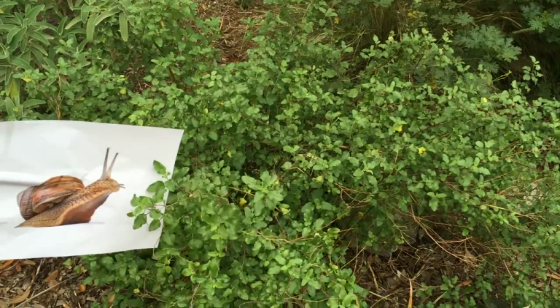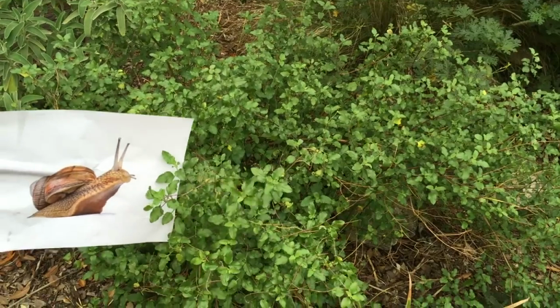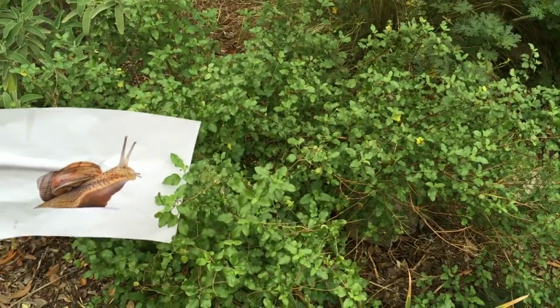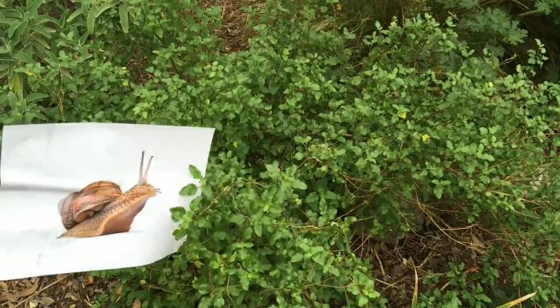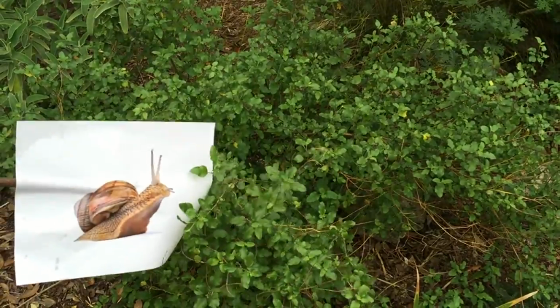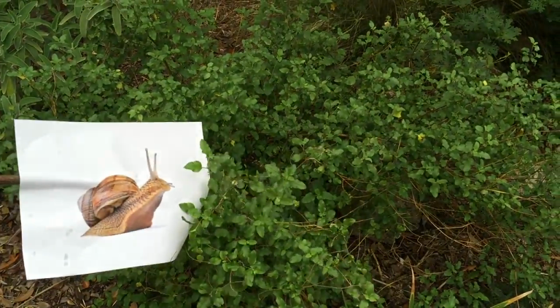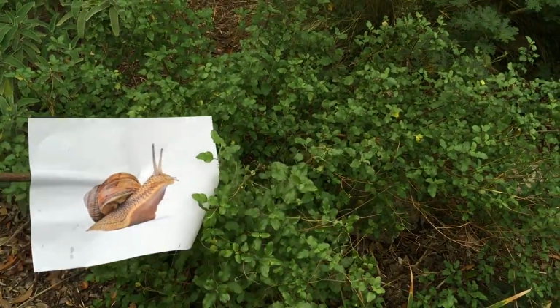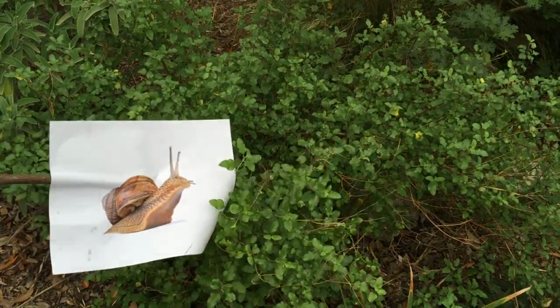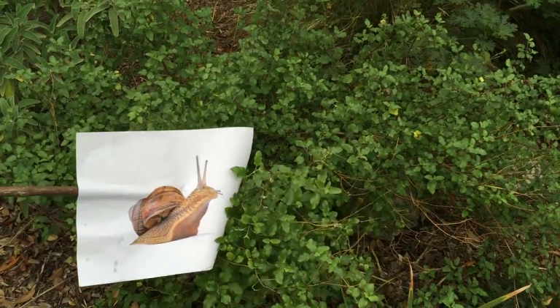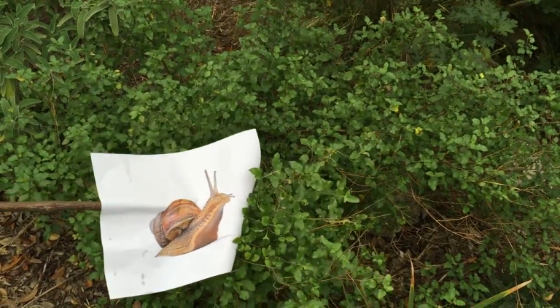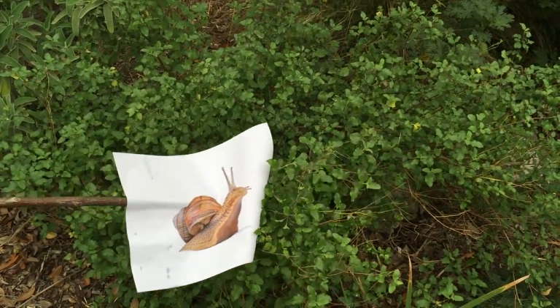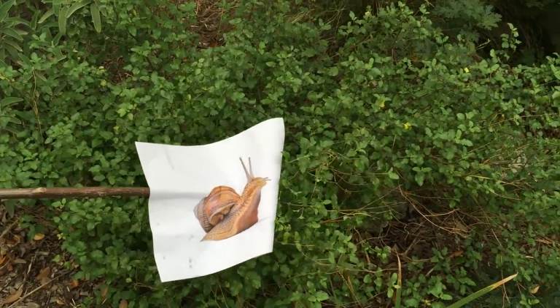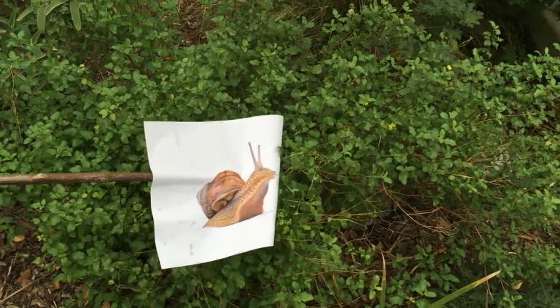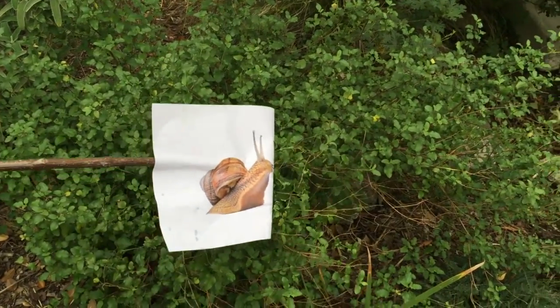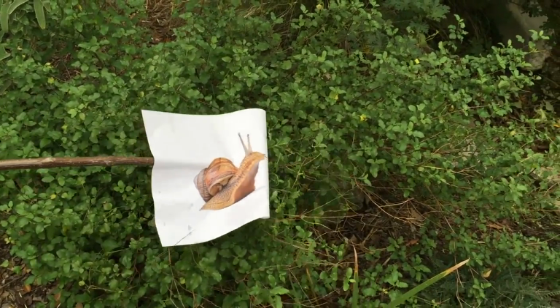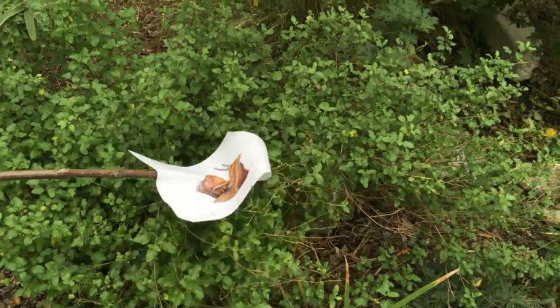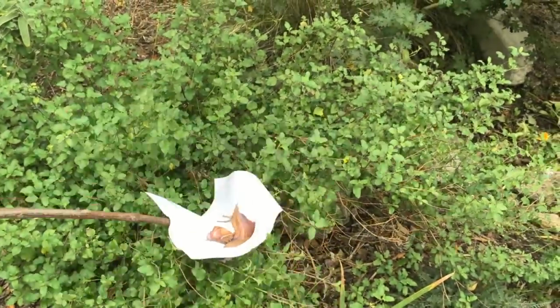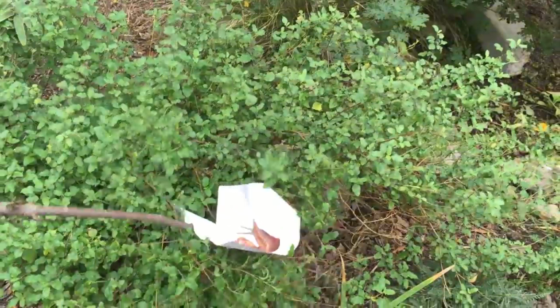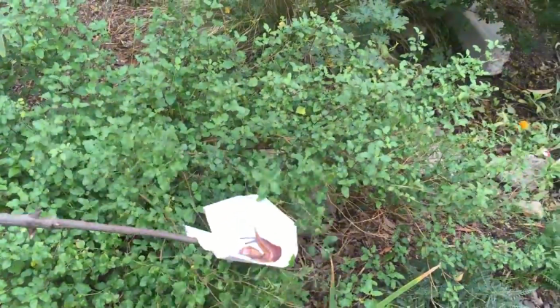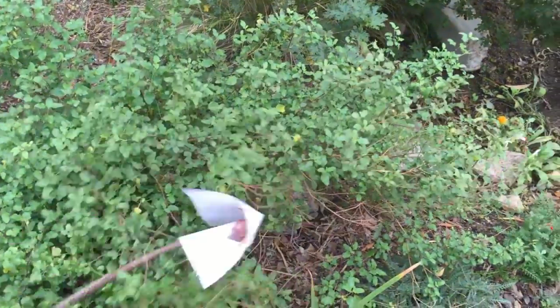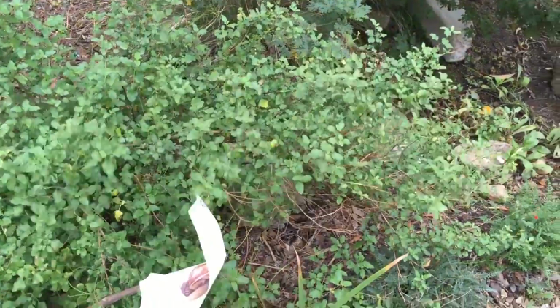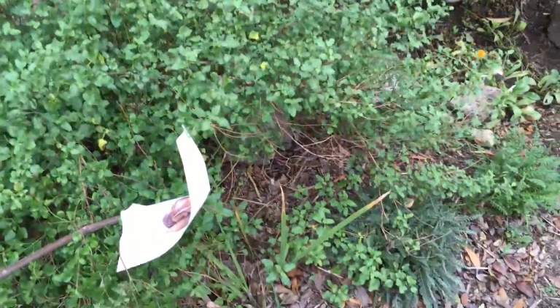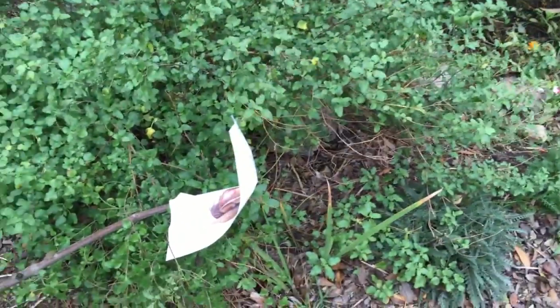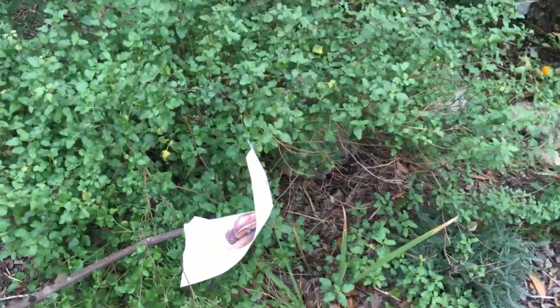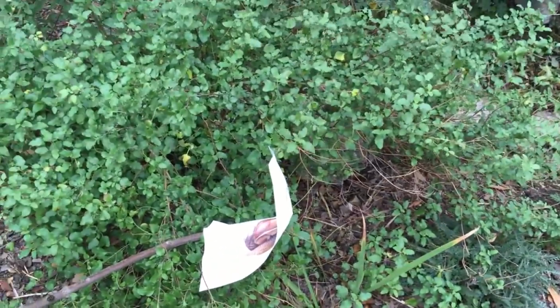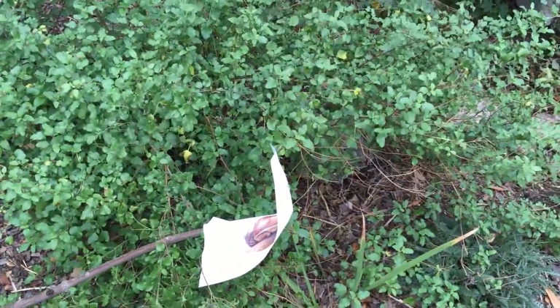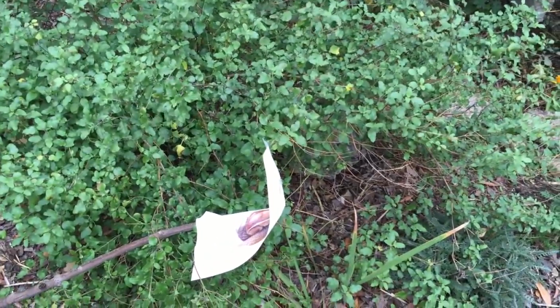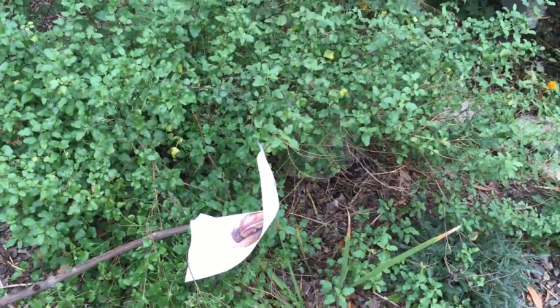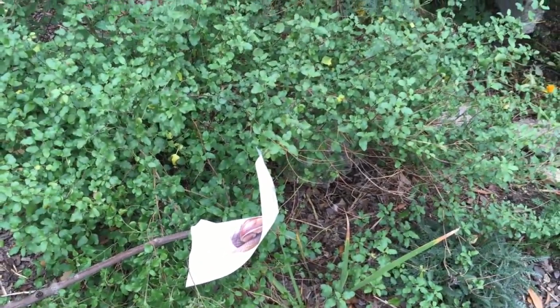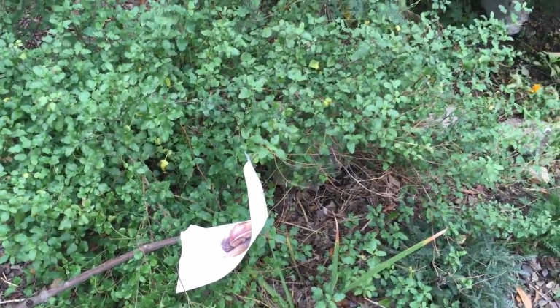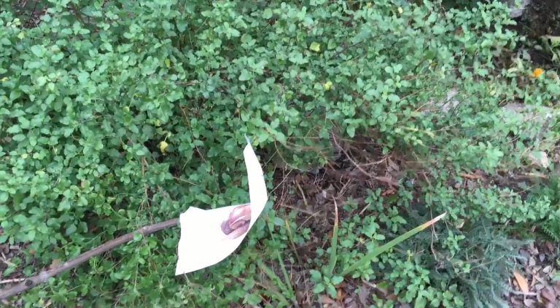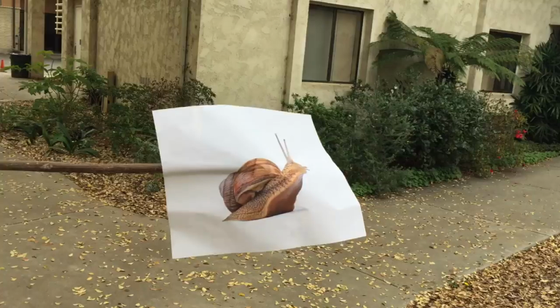The giant African land snail — the one that can grow up to twelve inches long and two pounds — has been said to be able to eat over five hundred different plants in the wild of Africa. Now let's see the snail in action.